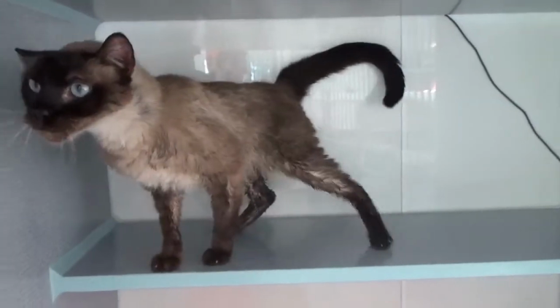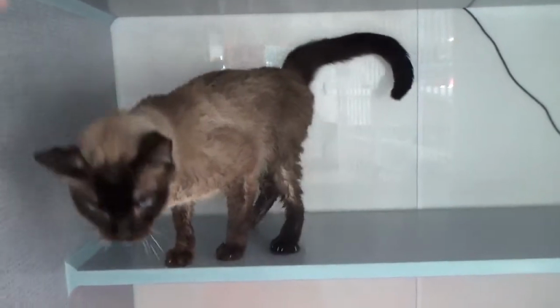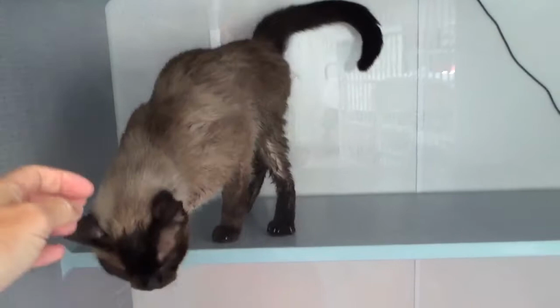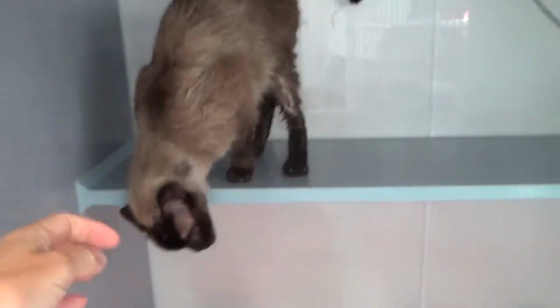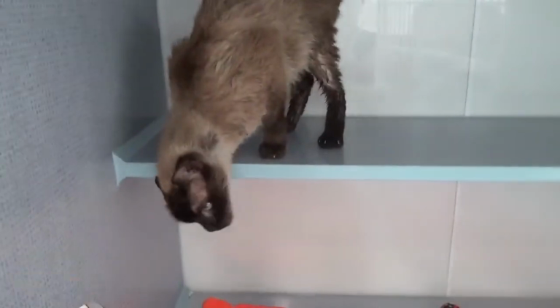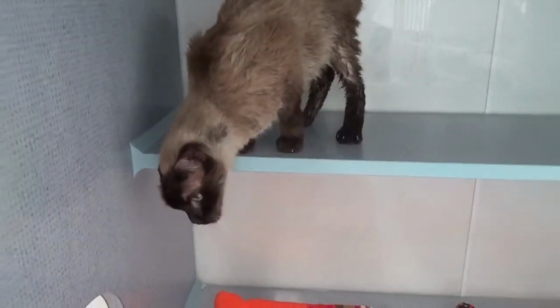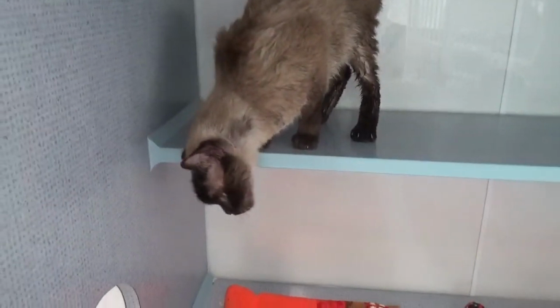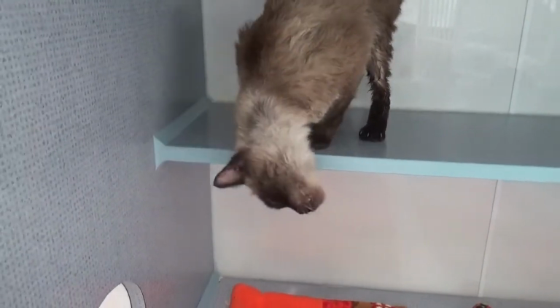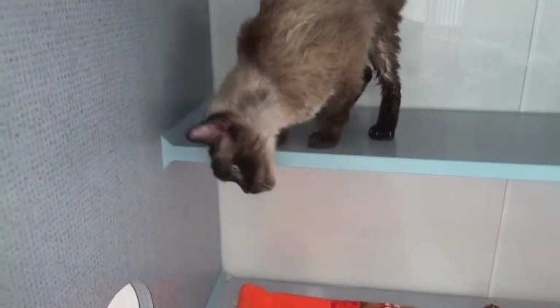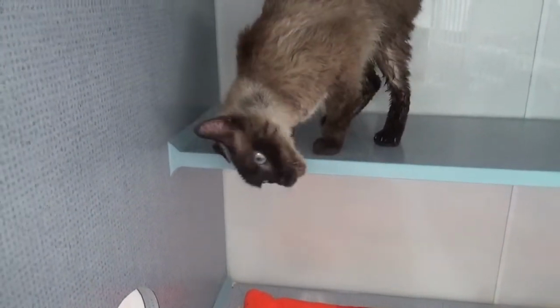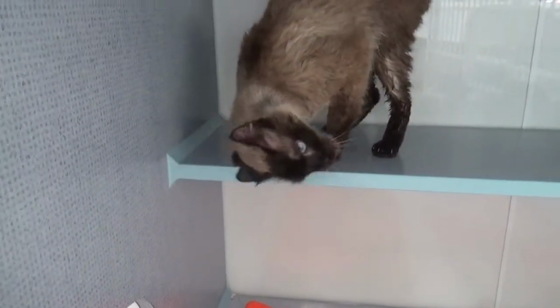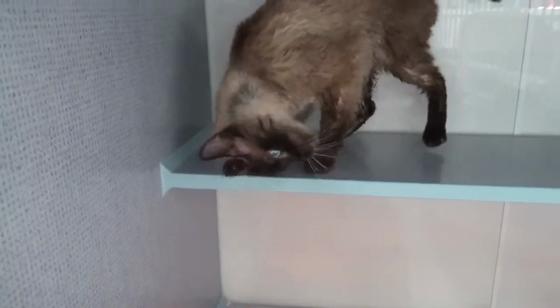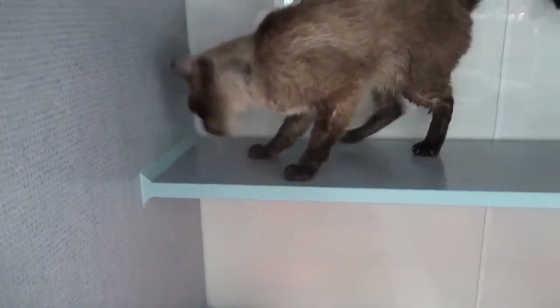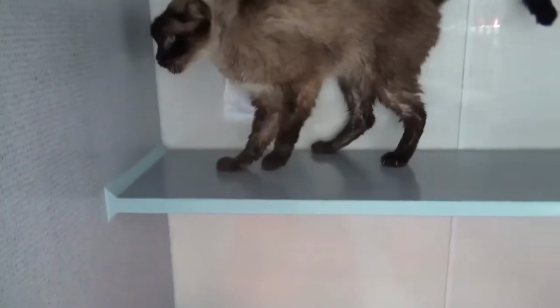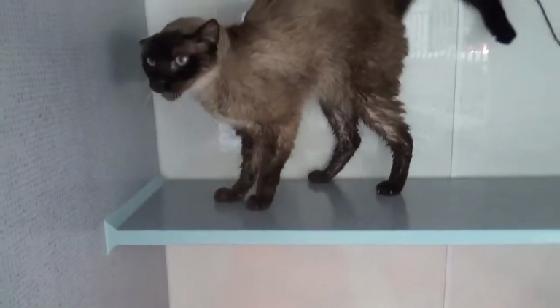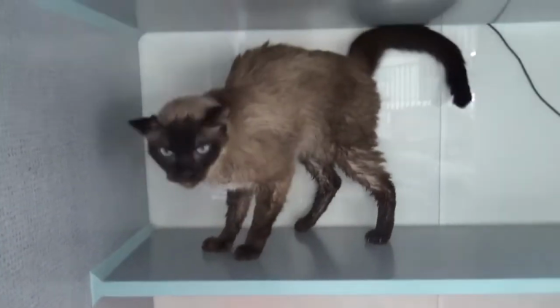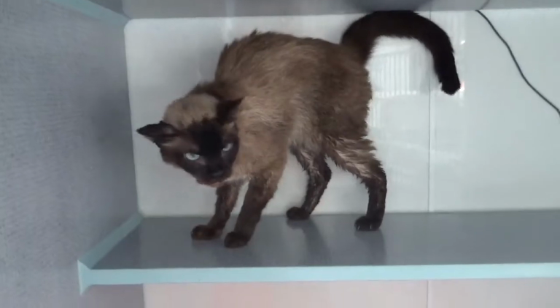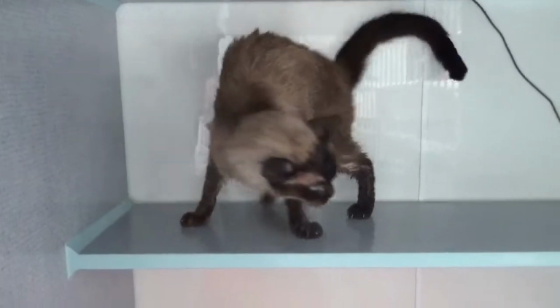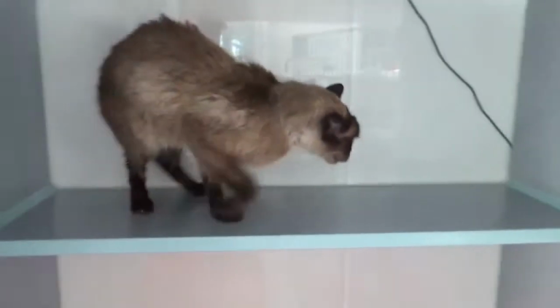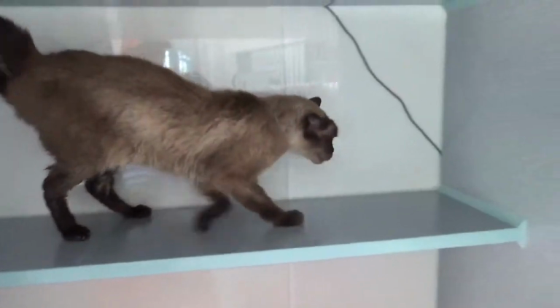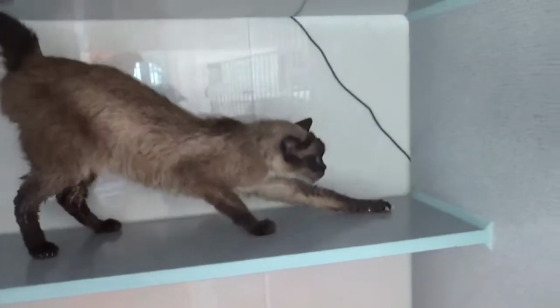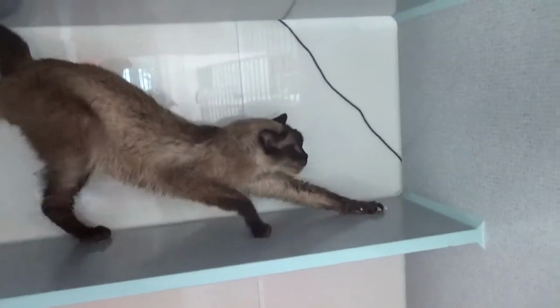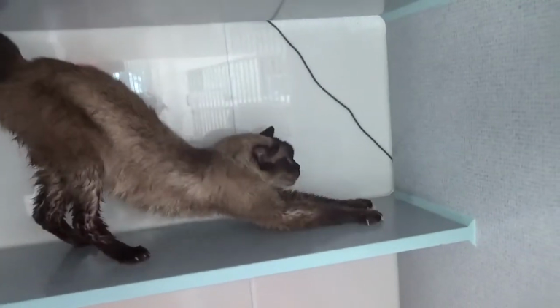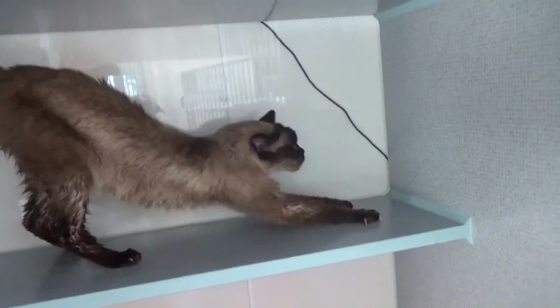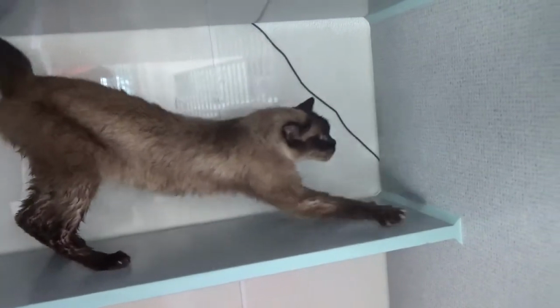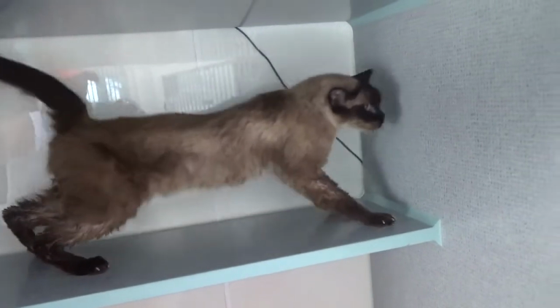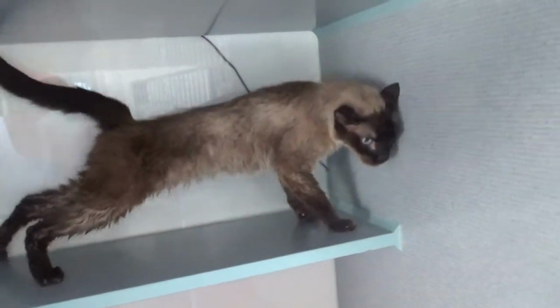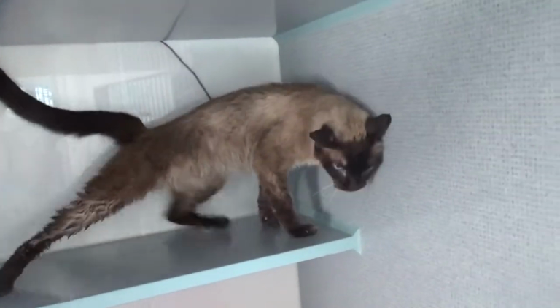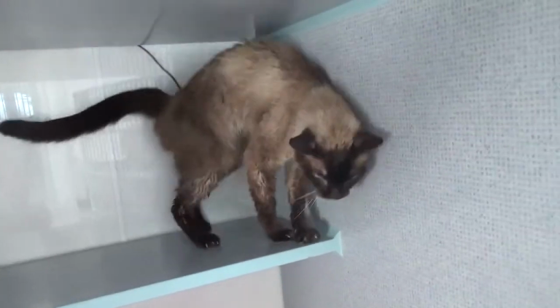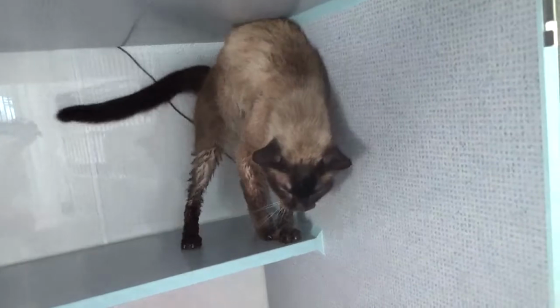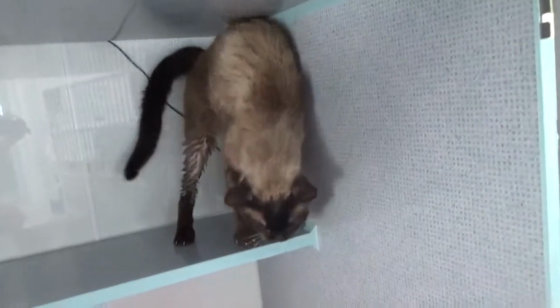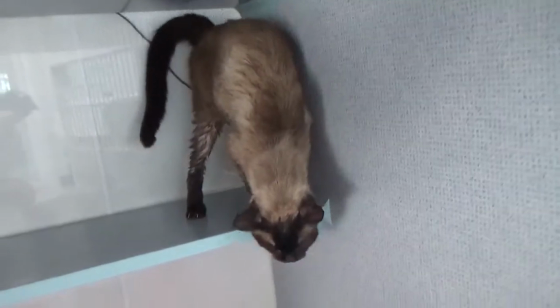No aggression, no crabbiness, no attempts to bite, no swatting — nothing. That's a super good sign of a cat that is not going to be overstimulated and is going to be fine for children.